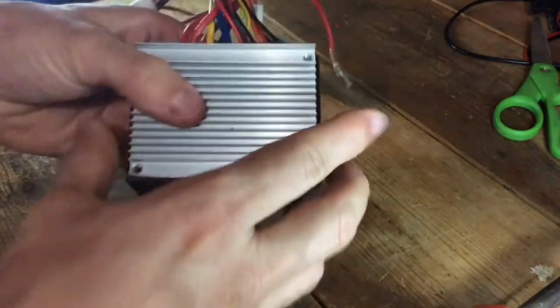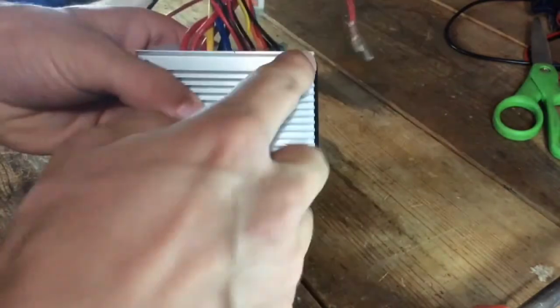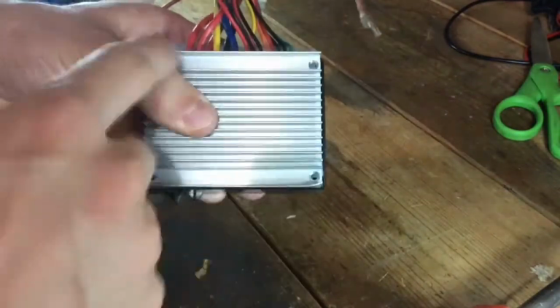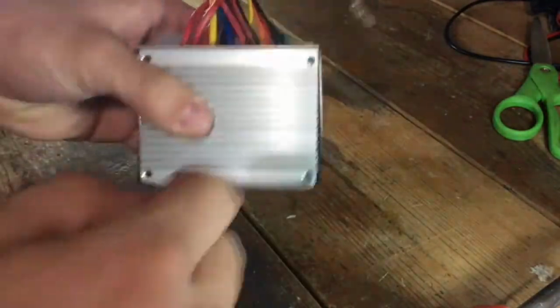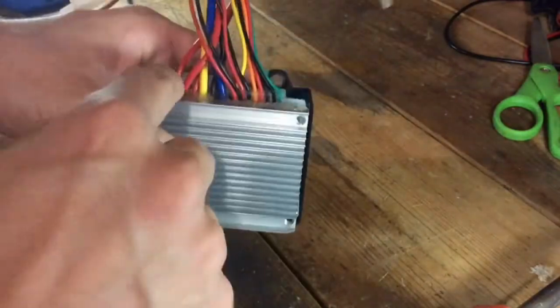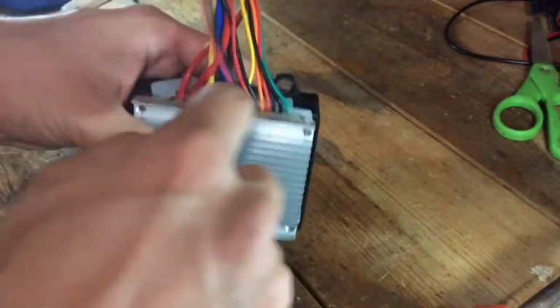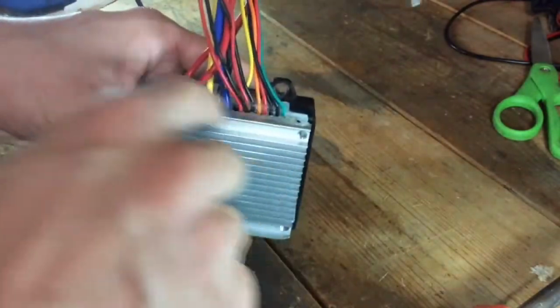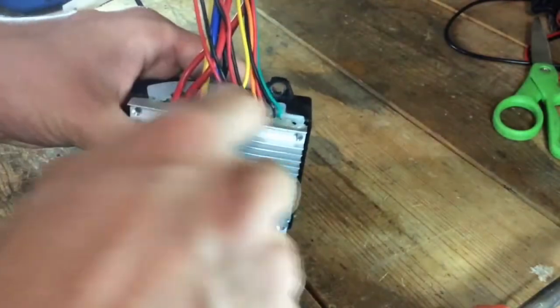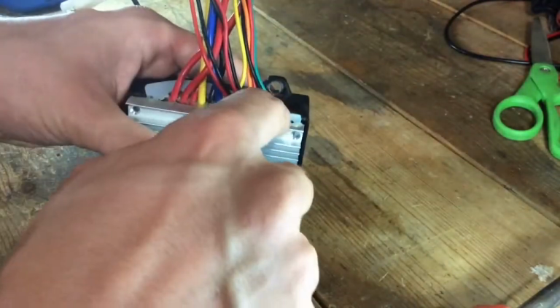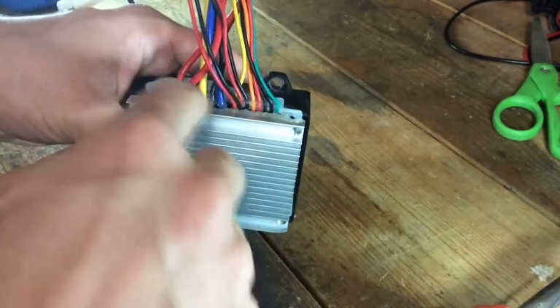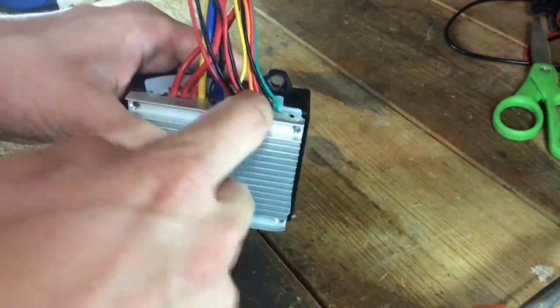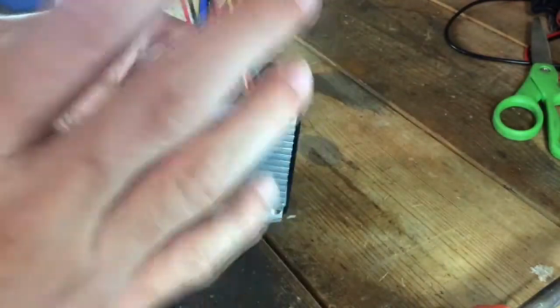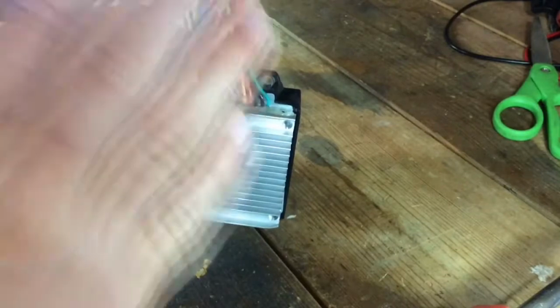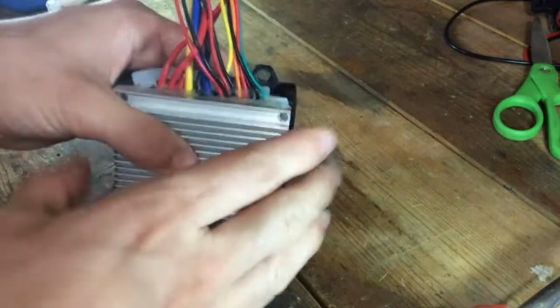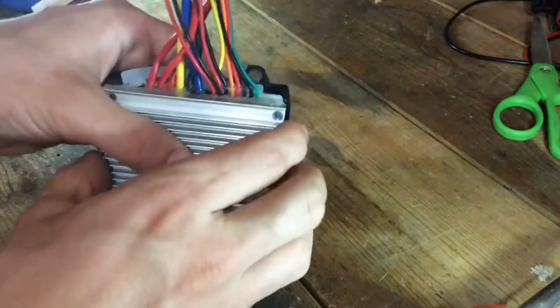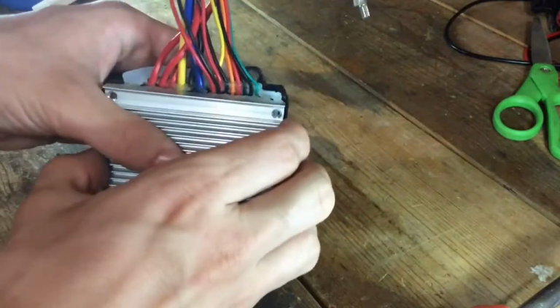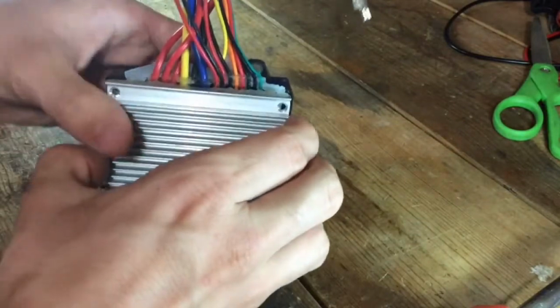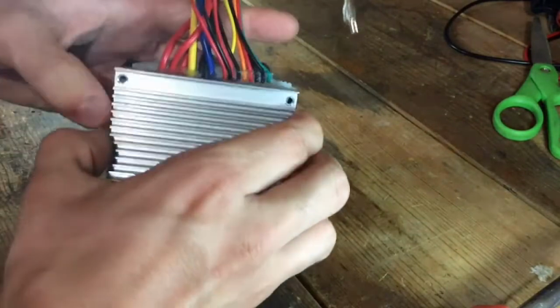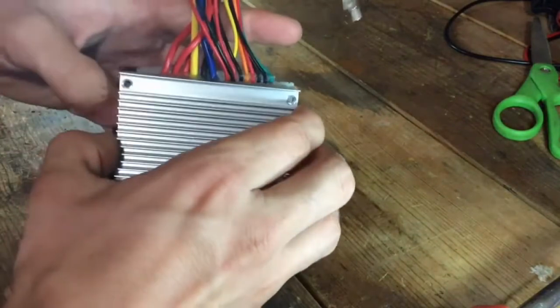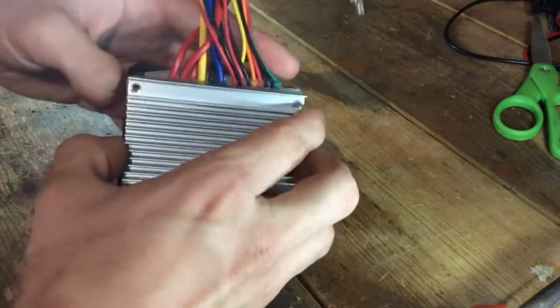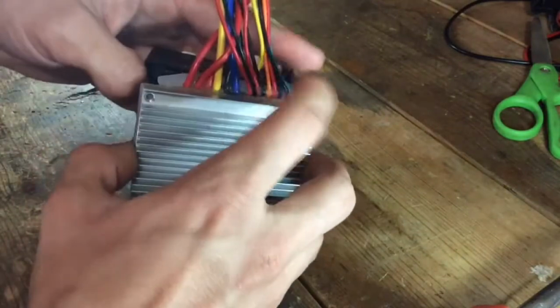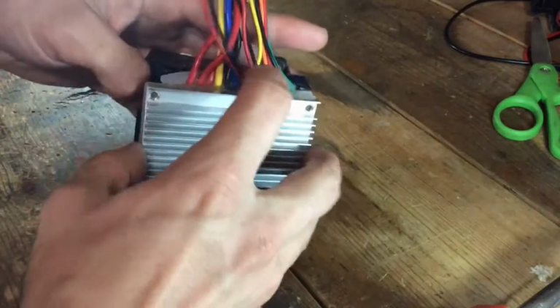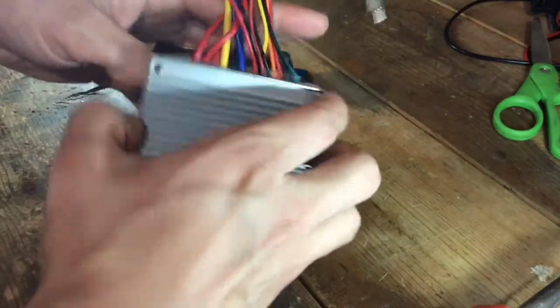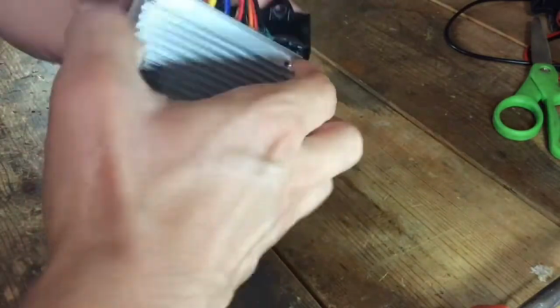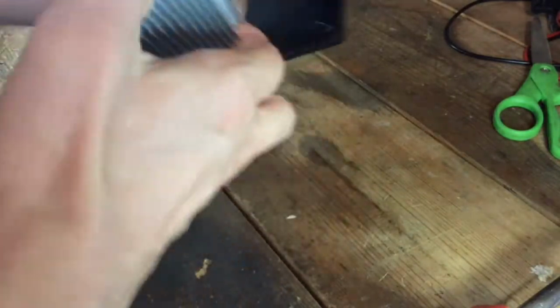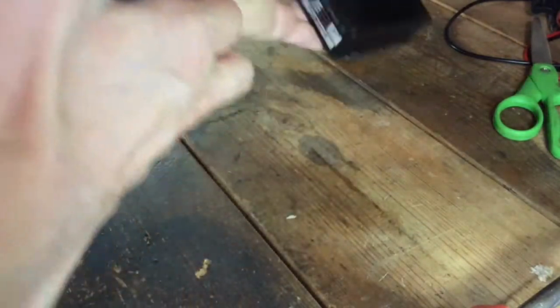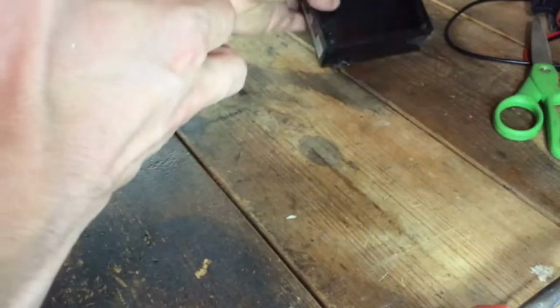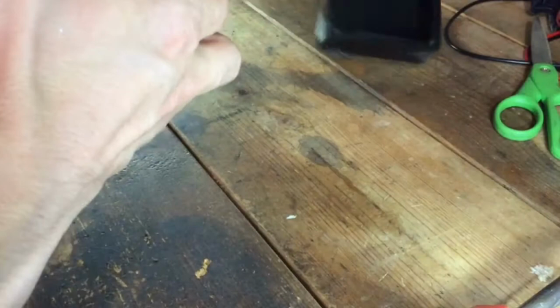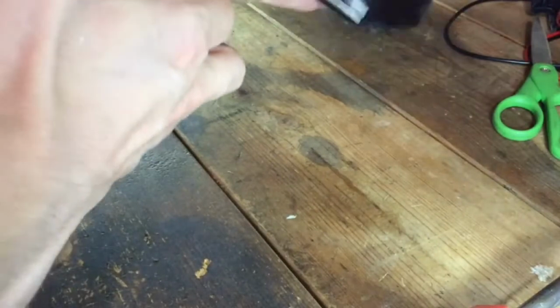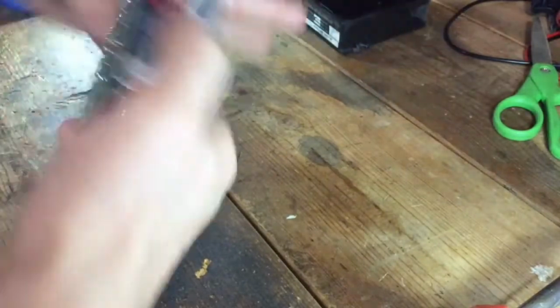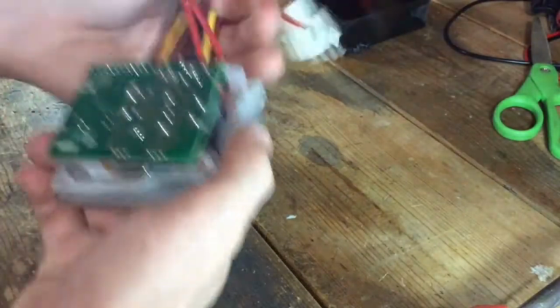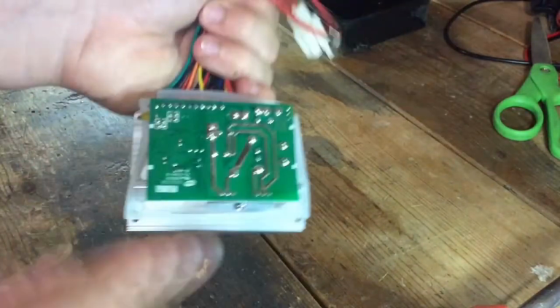What you need to do is undo these four screws and then break this little glue barrier. Do not worry — we can hot-glue it back later if you're concerned about water leaking into your controller. Remove the cover.